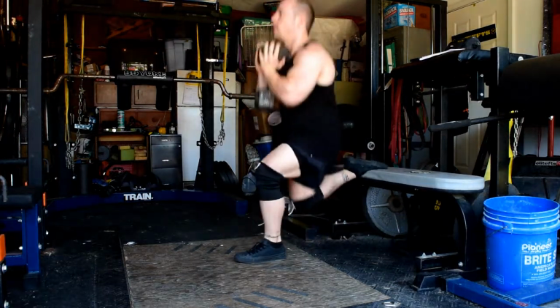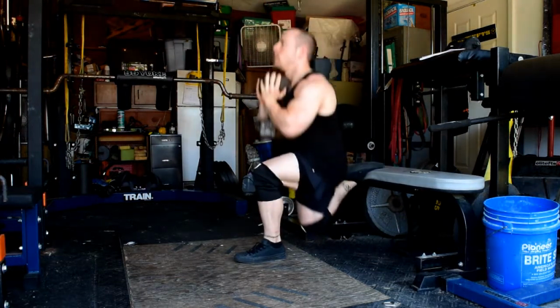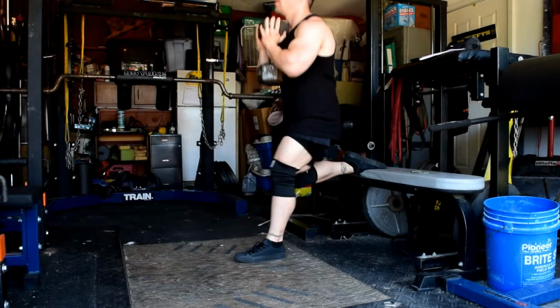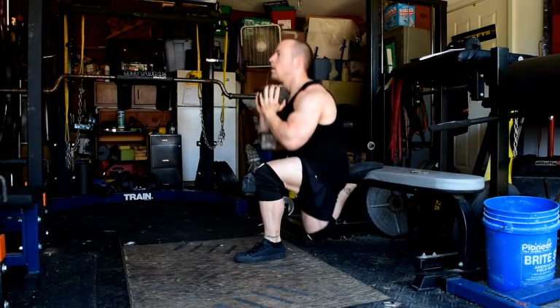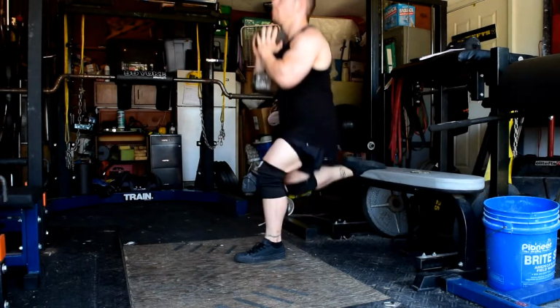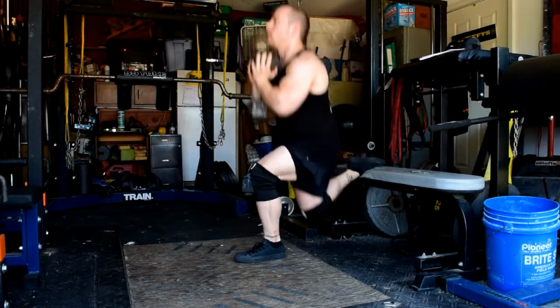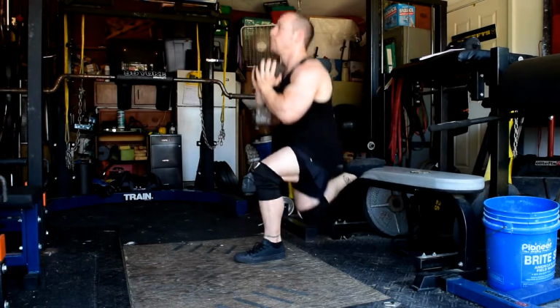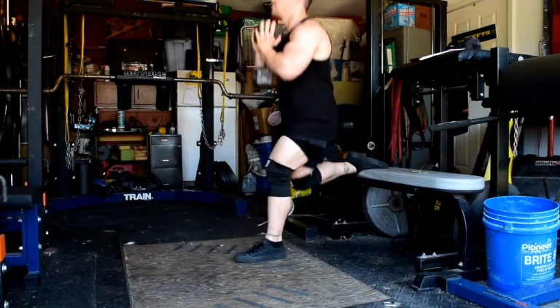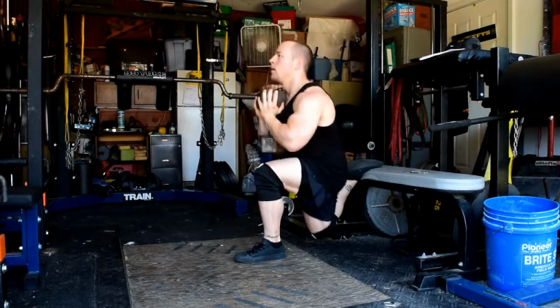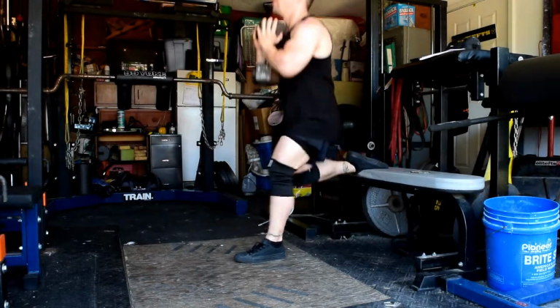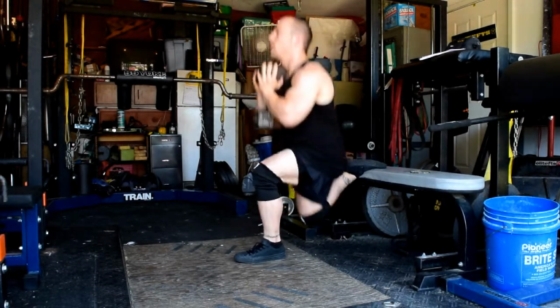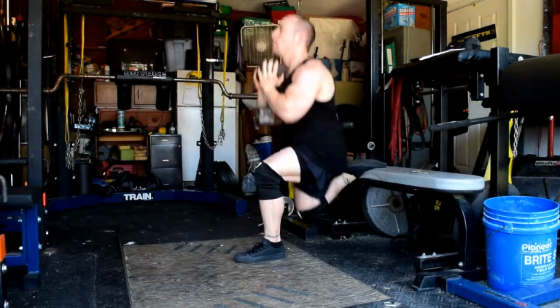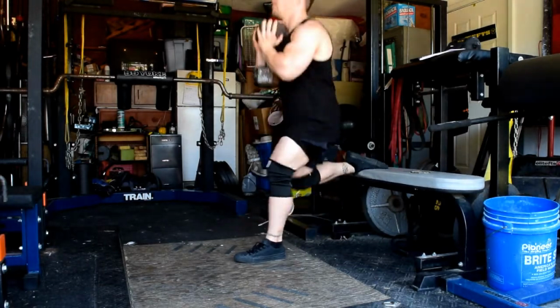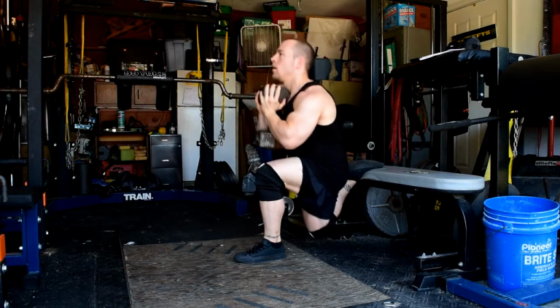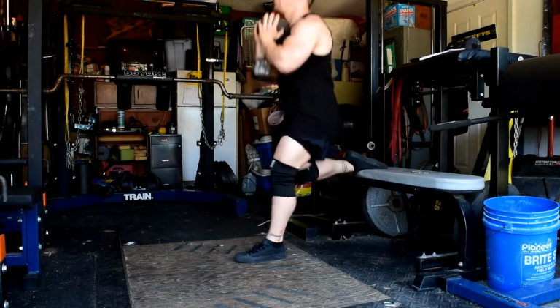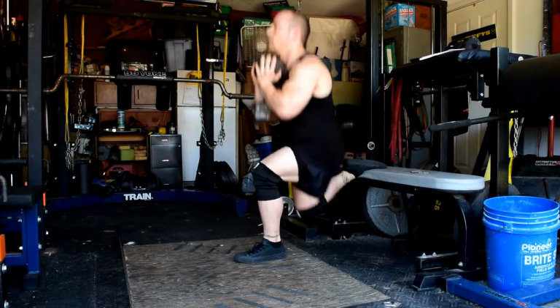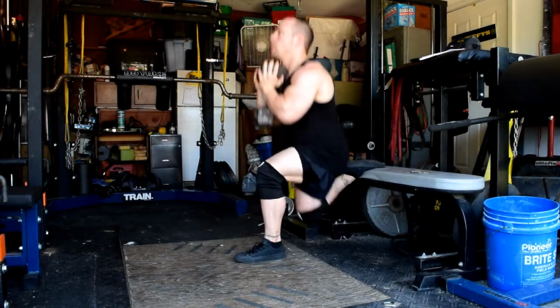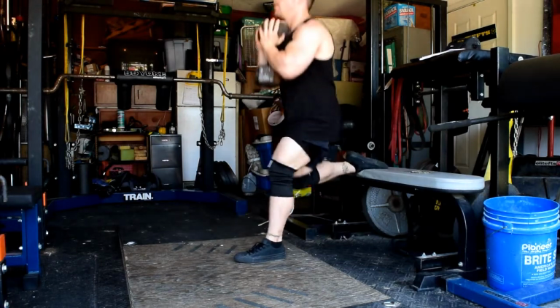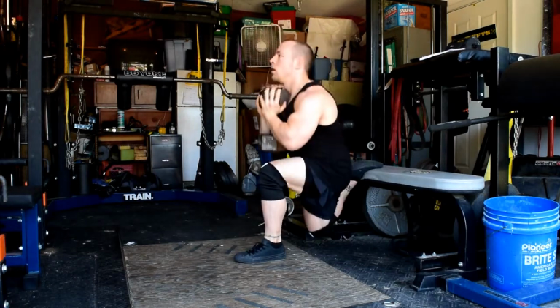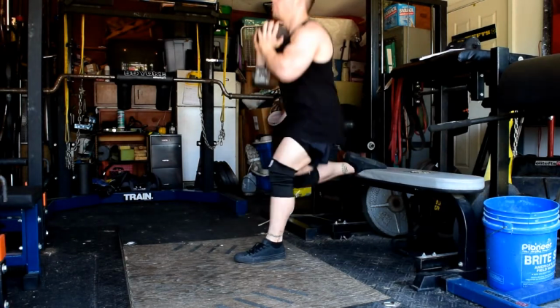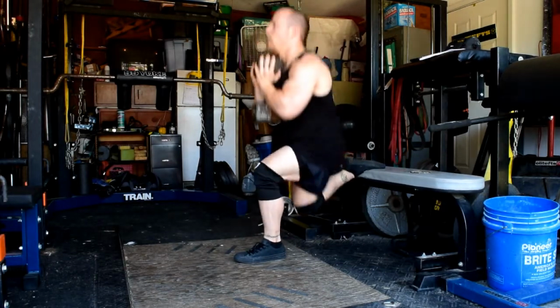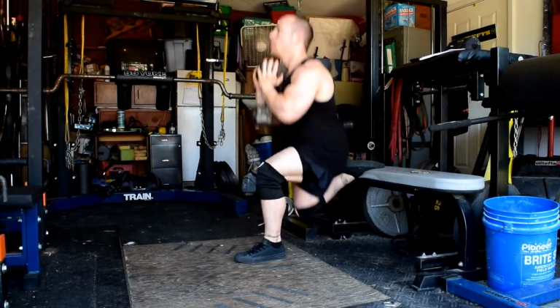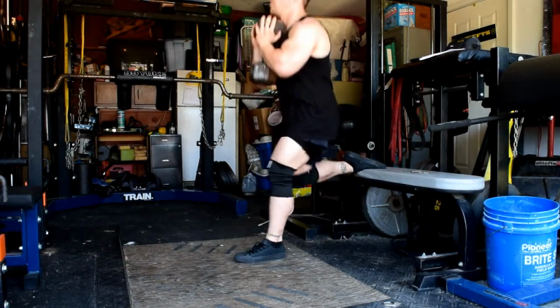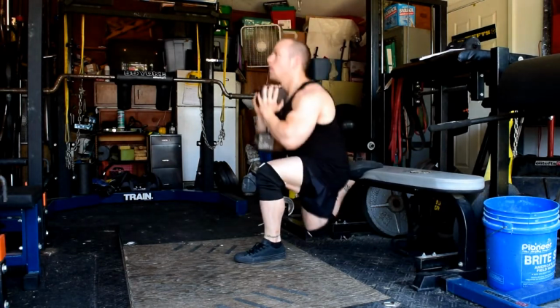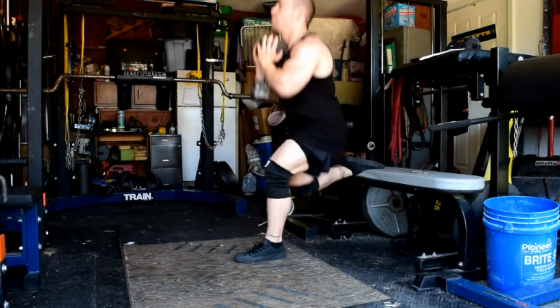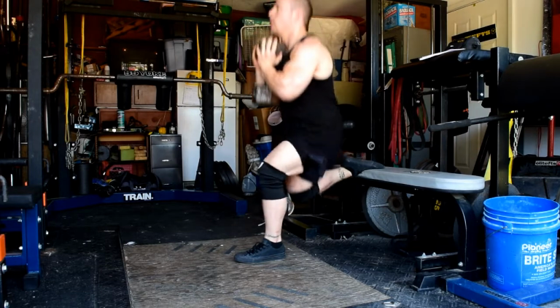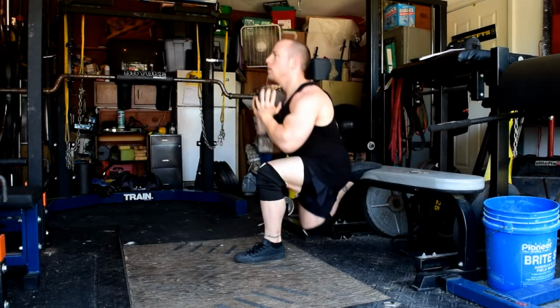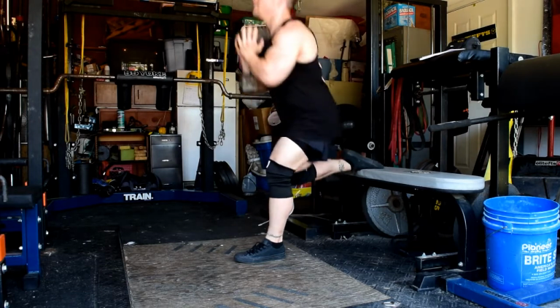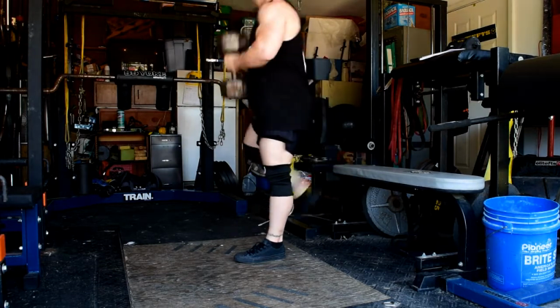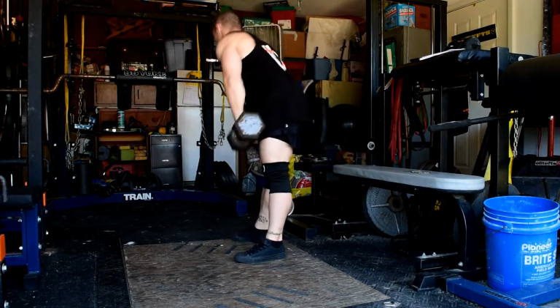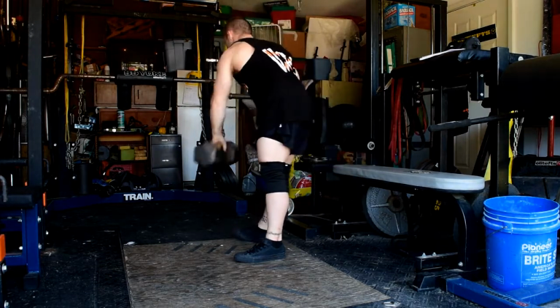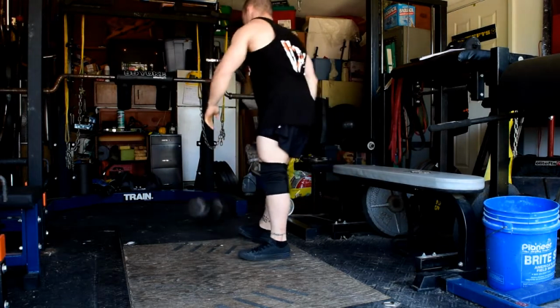I'm doing pretty well so far. I've only got to make it a grand total of four weeks, which I think is doable. I'll actually be able to do some leg training at the rack when I increase my frequency to twice a week on the legs starting week three.